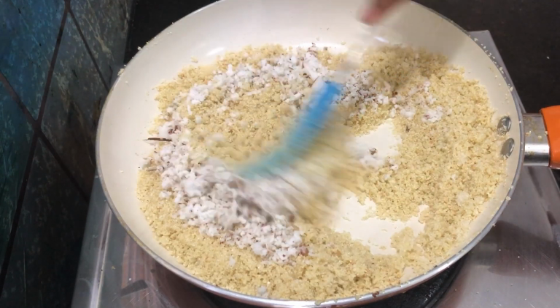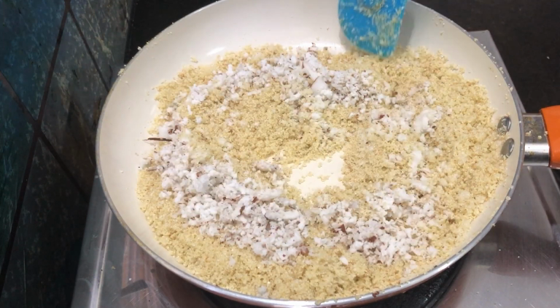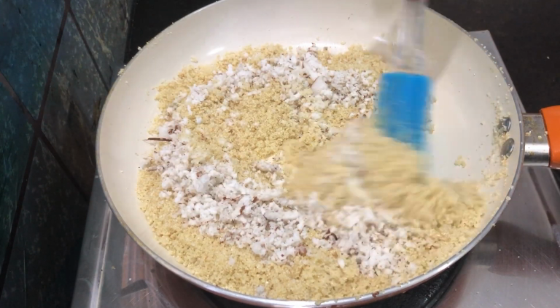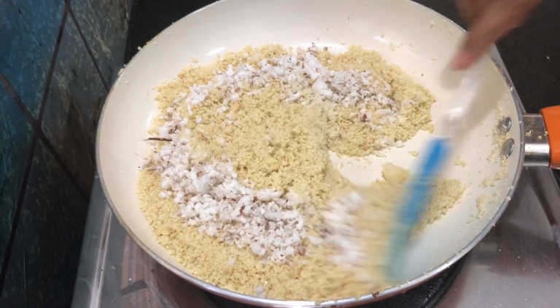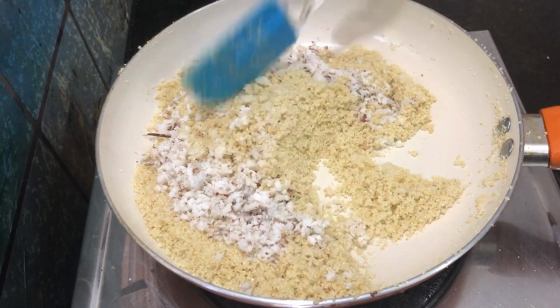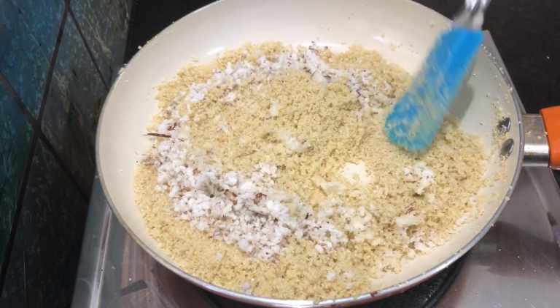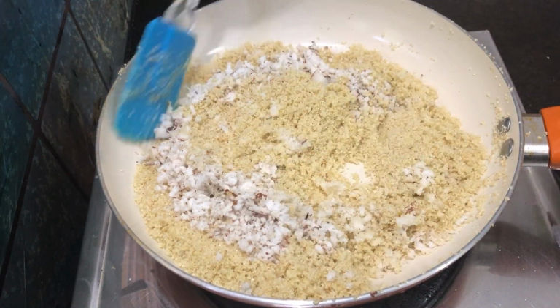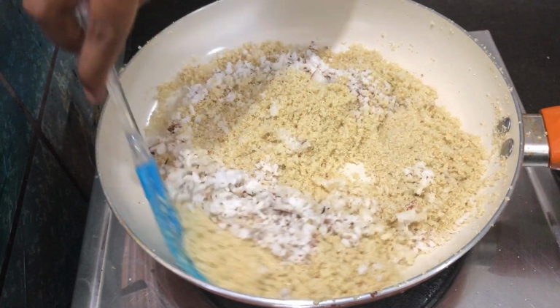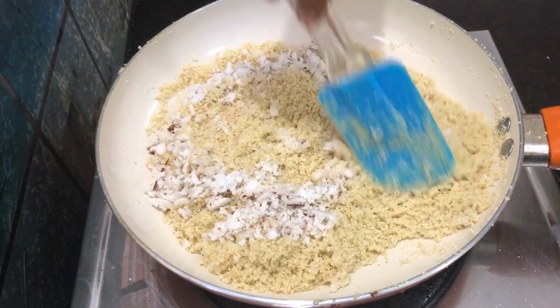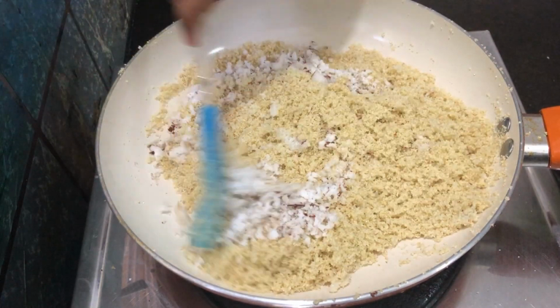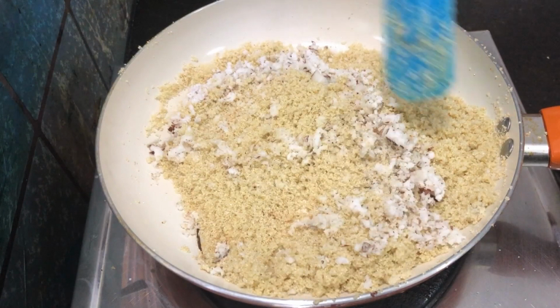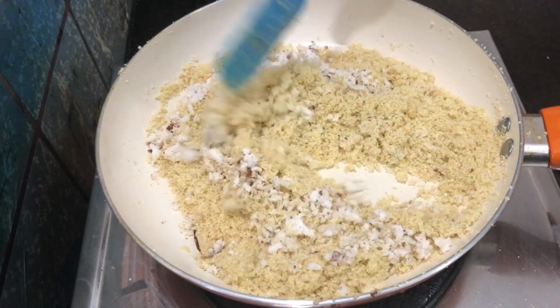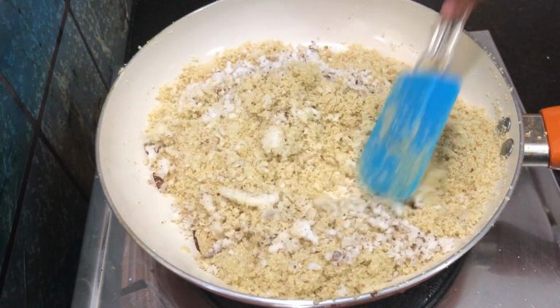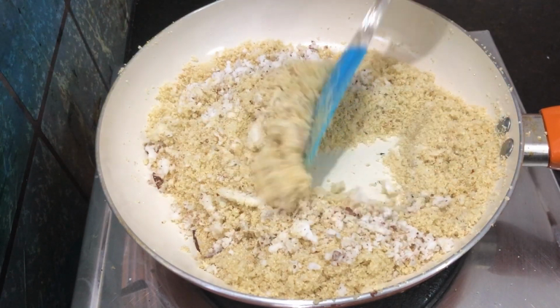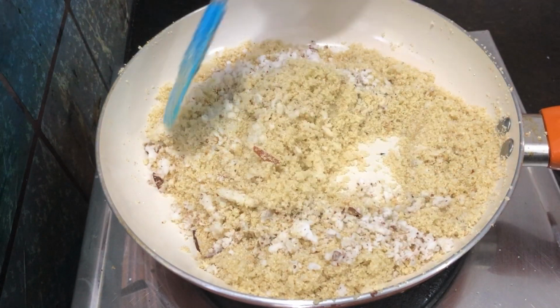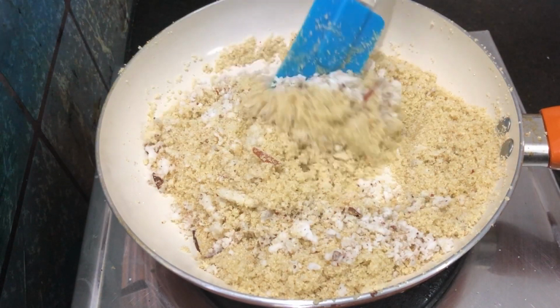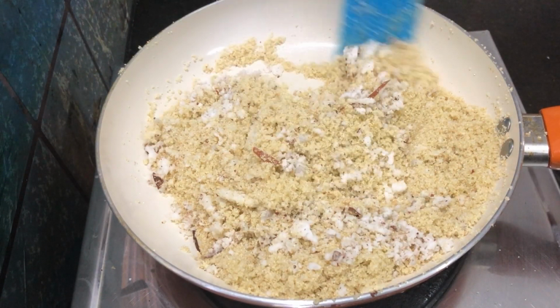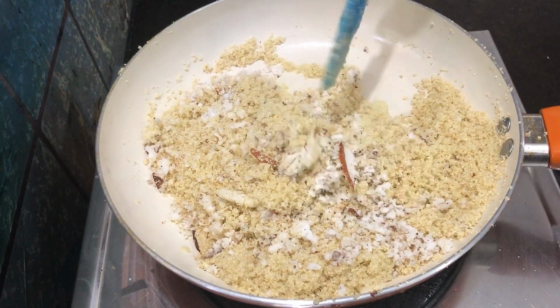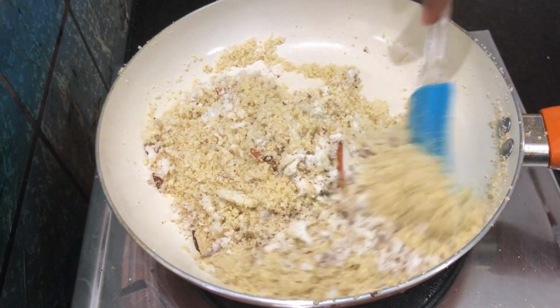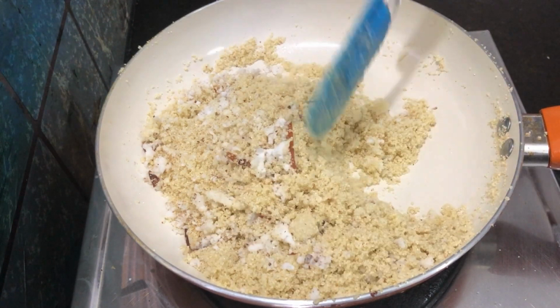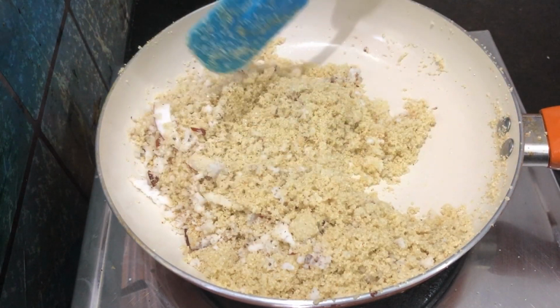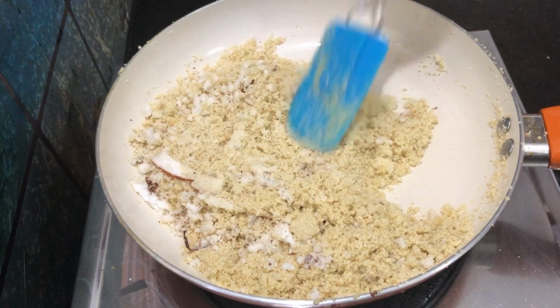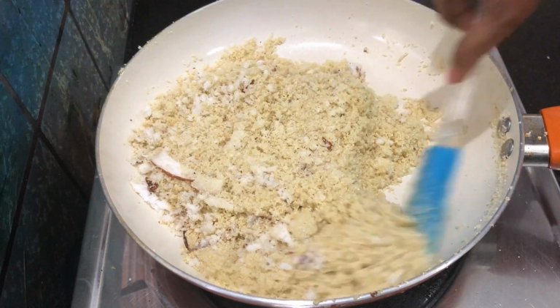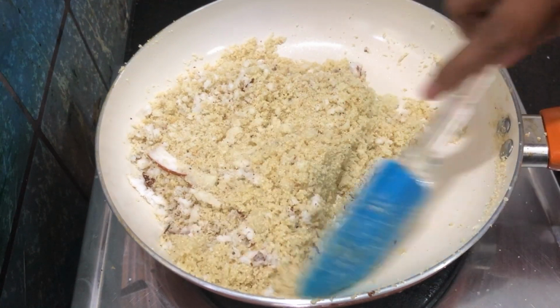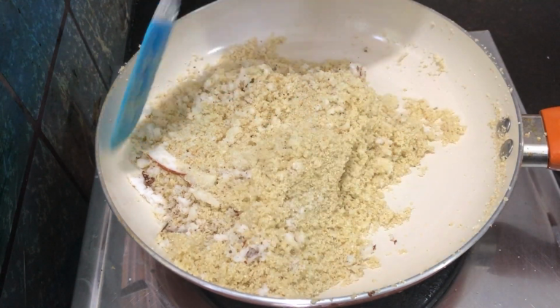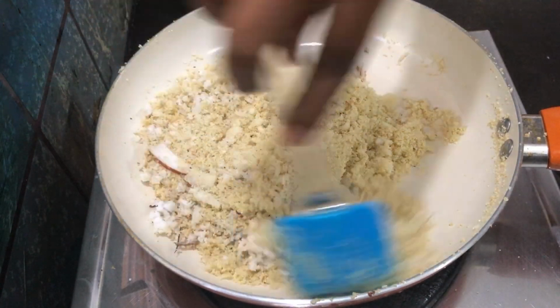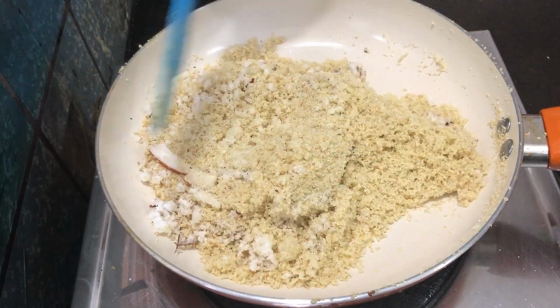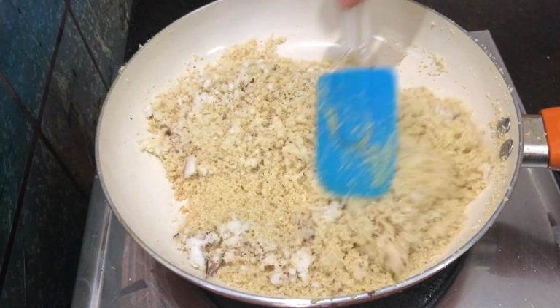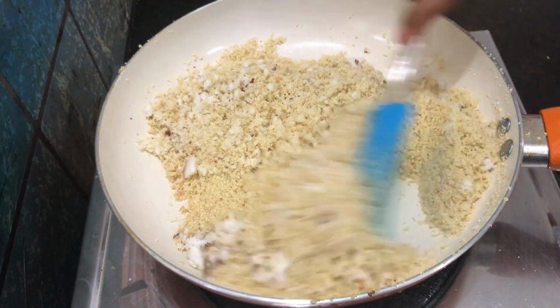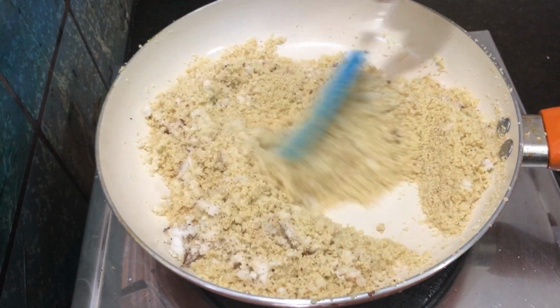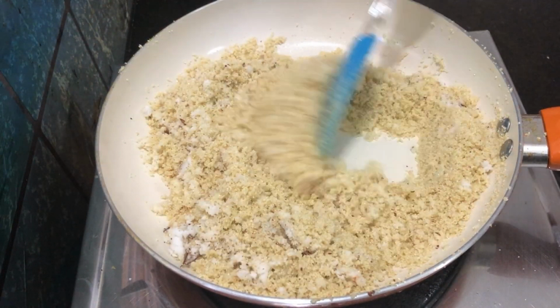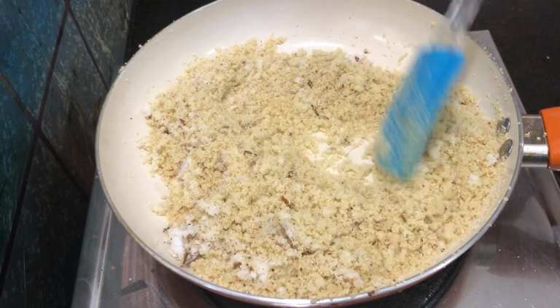You can add more thick coconut as needed. You can store it for 2 cups. Even if other cups are available, add enough rava. If you do it right, it will come out better.